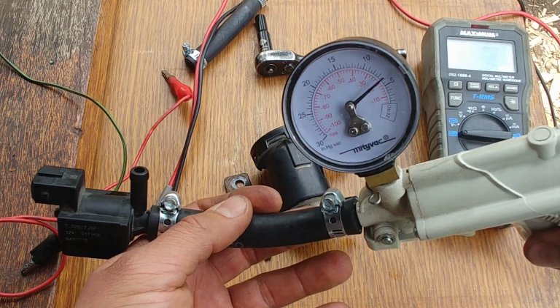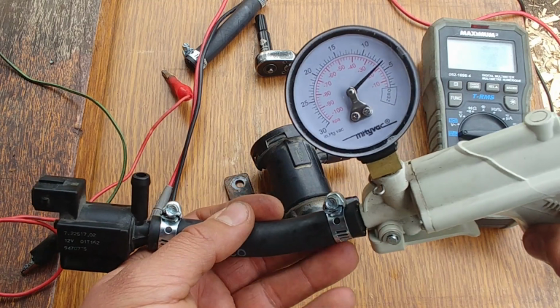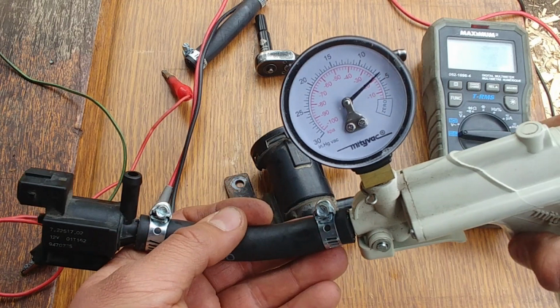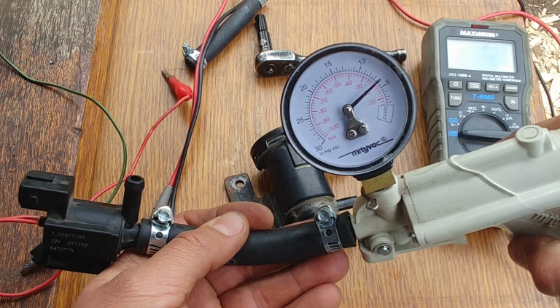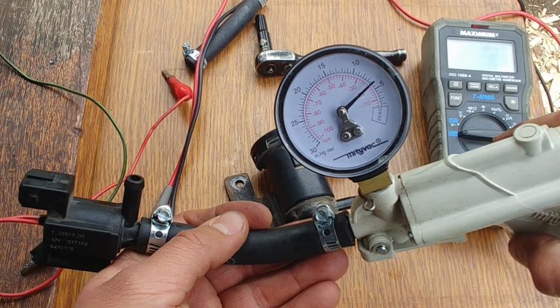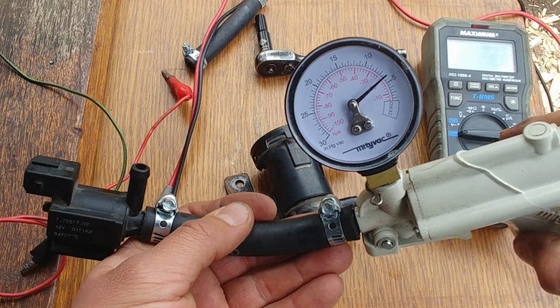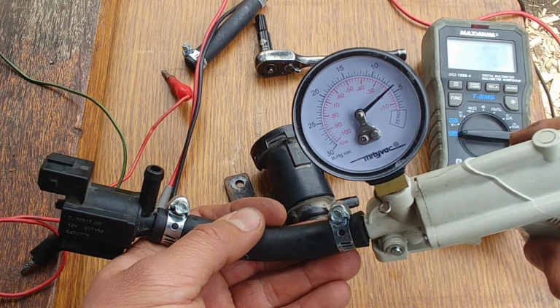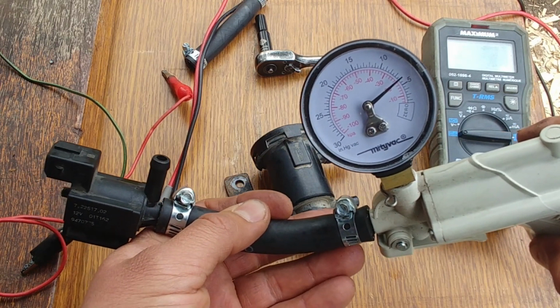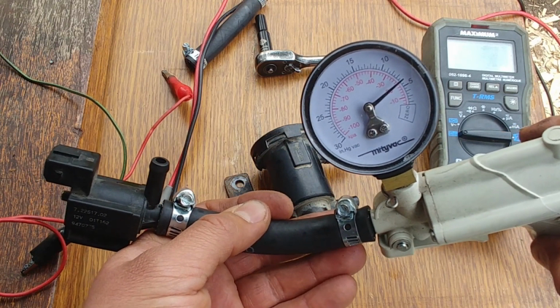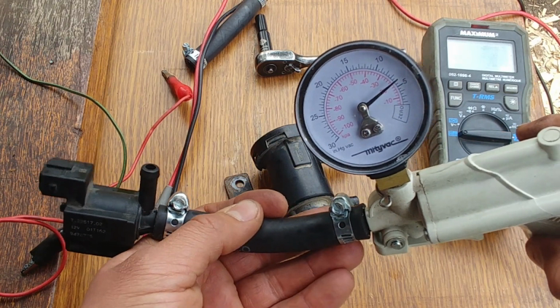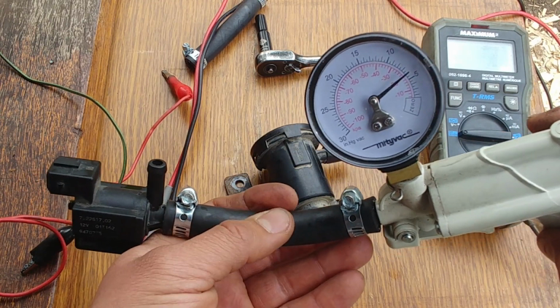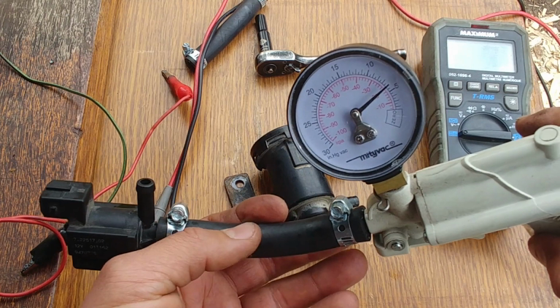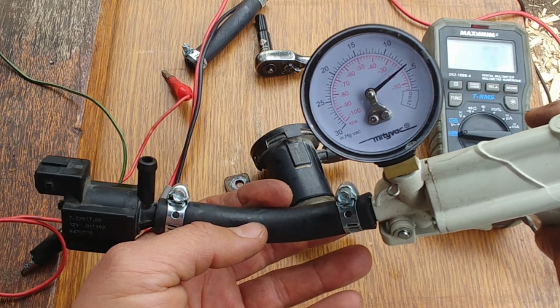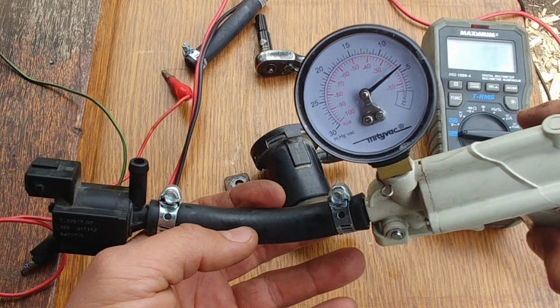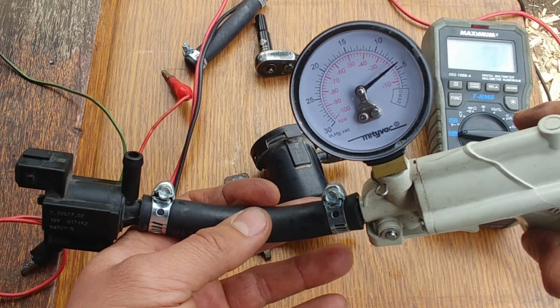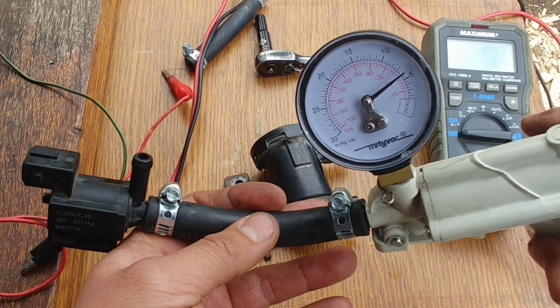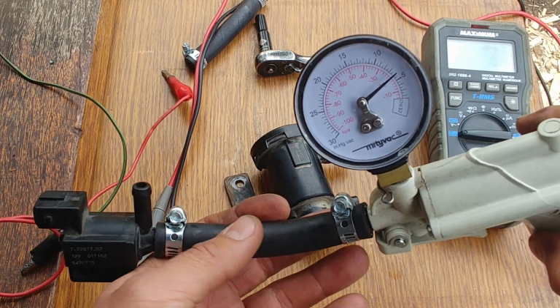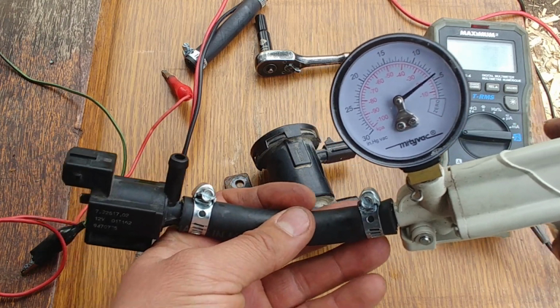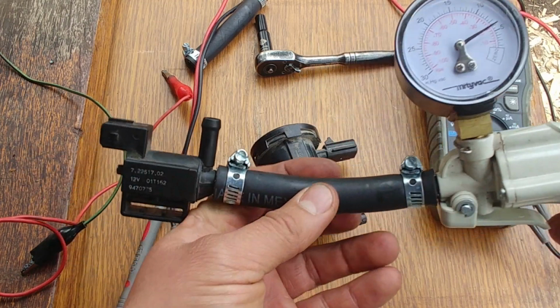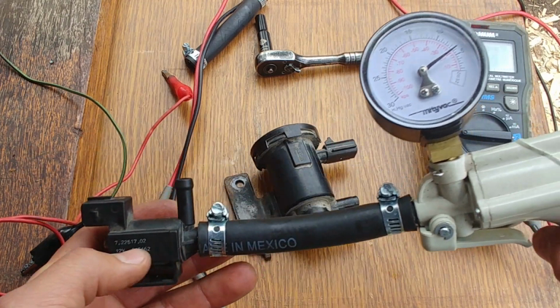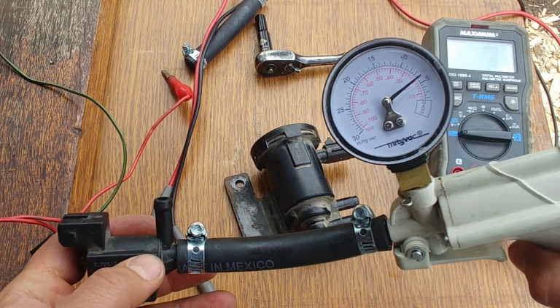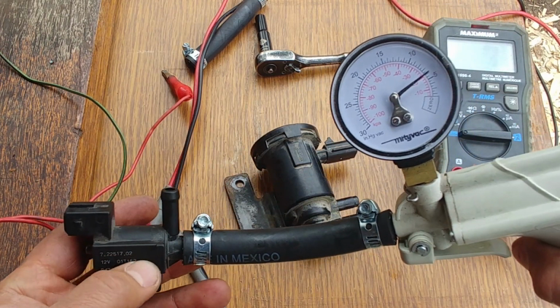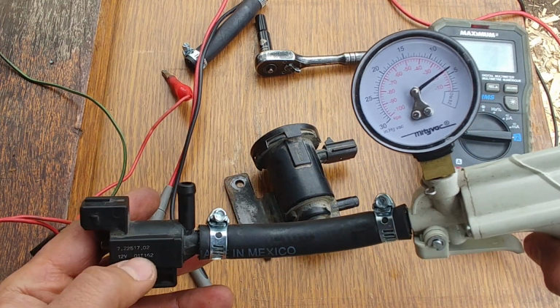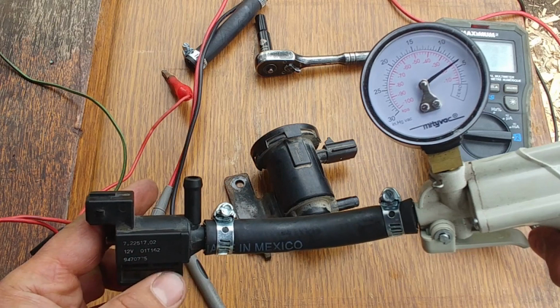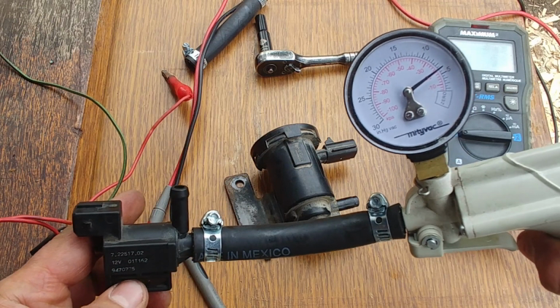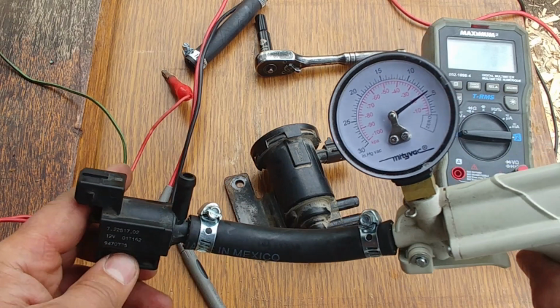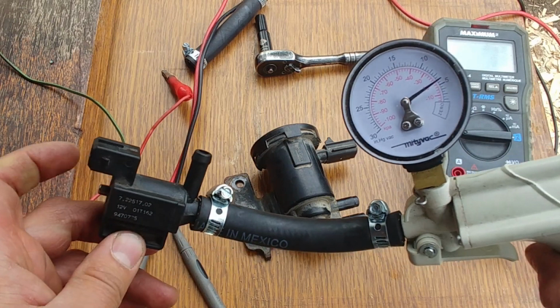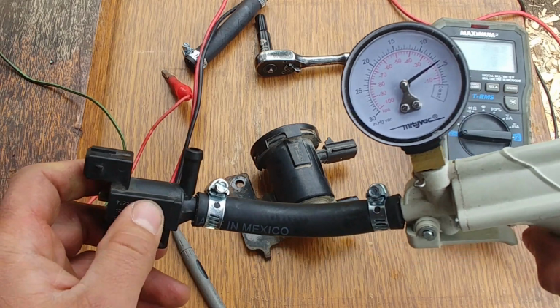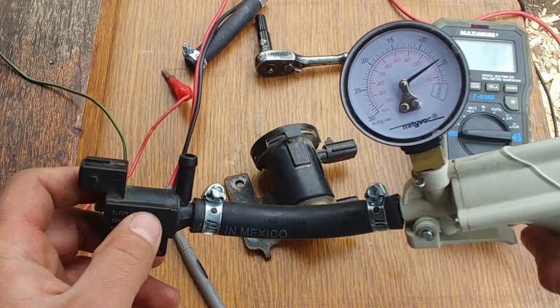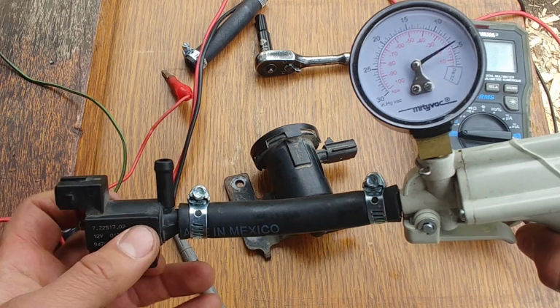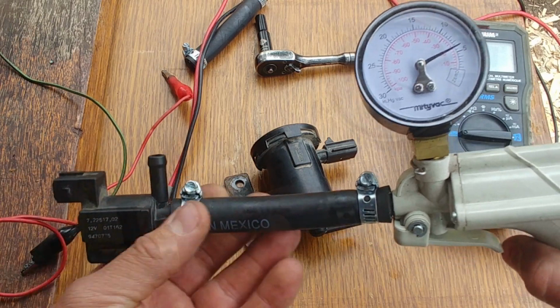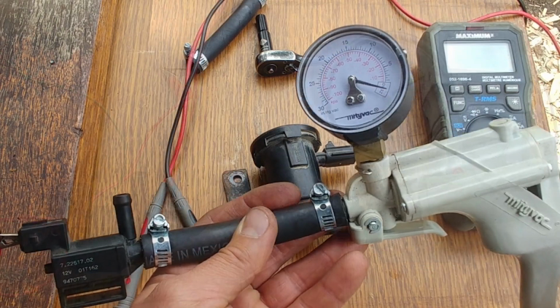As we can see, the valve is not holding vacuum — it should hold the vacuum. This valve is defective and we had a check engine light due to that issue.